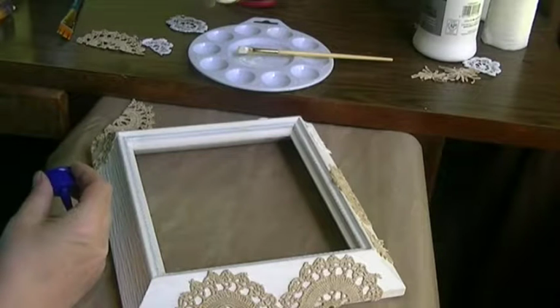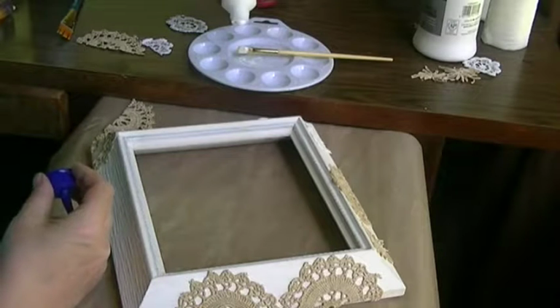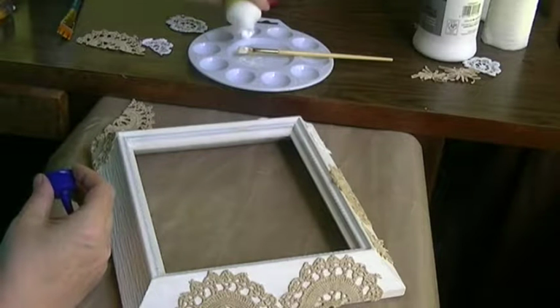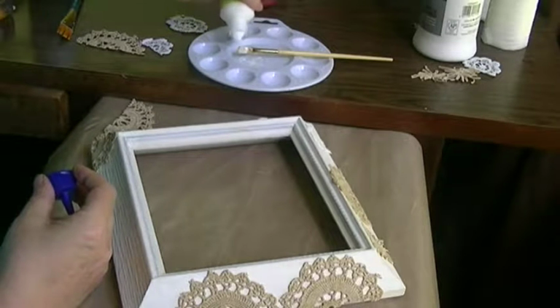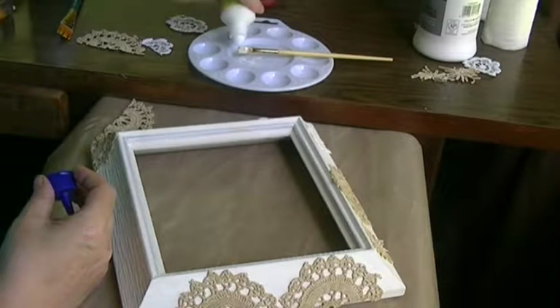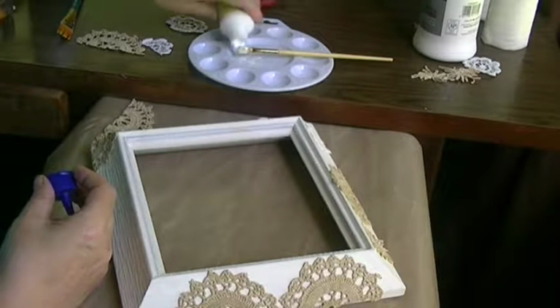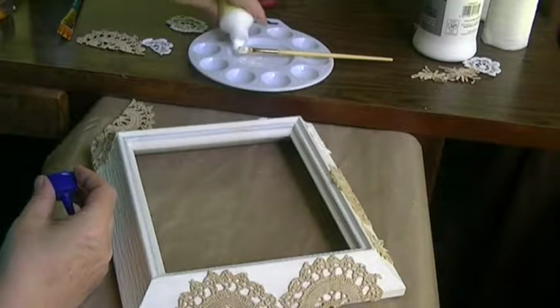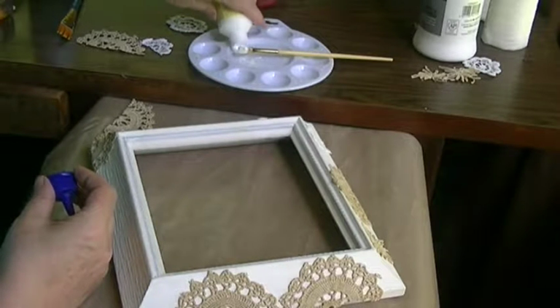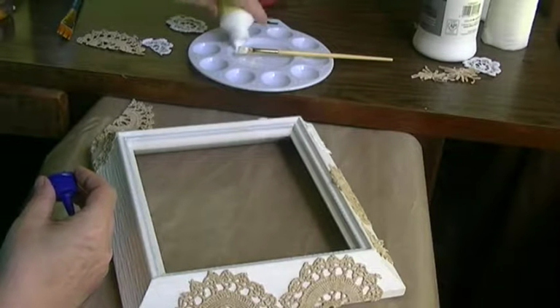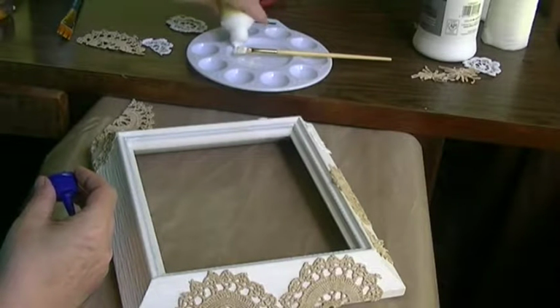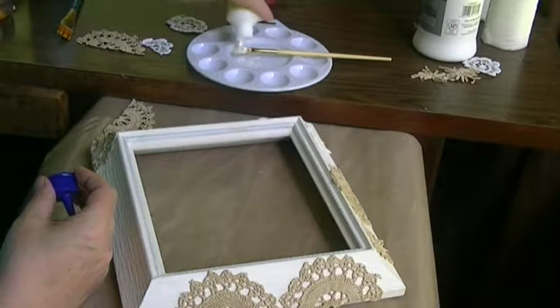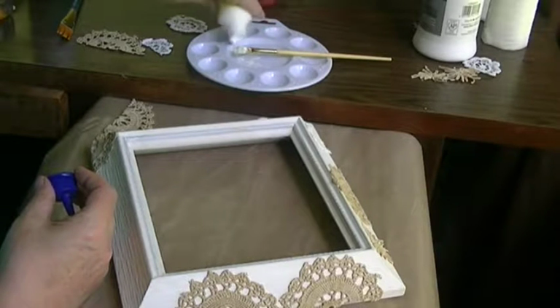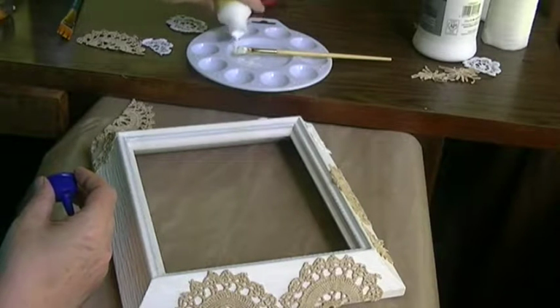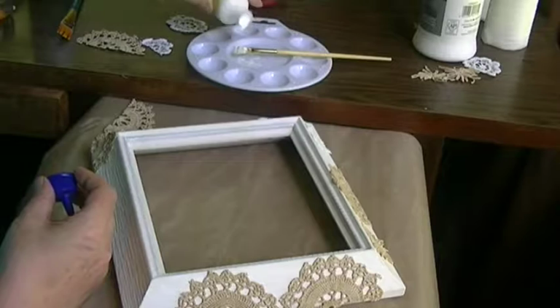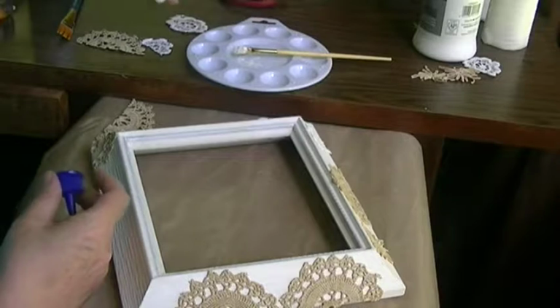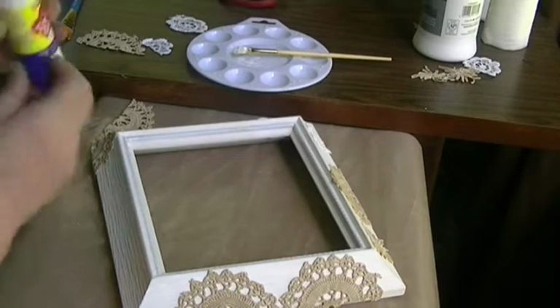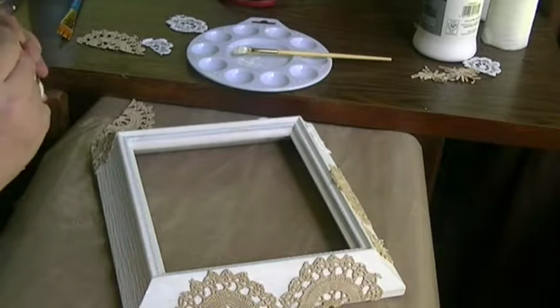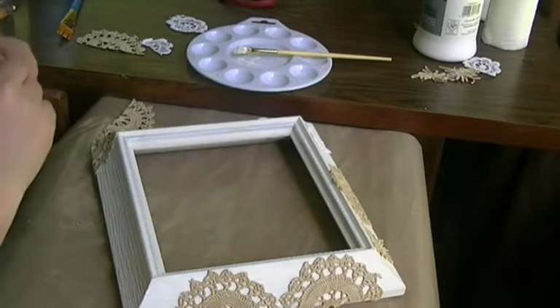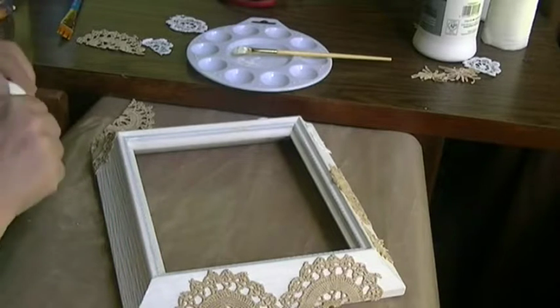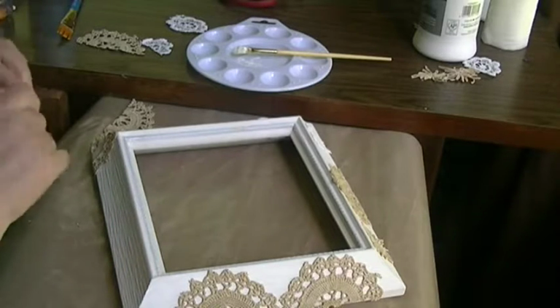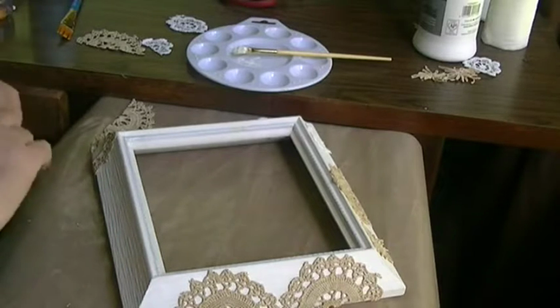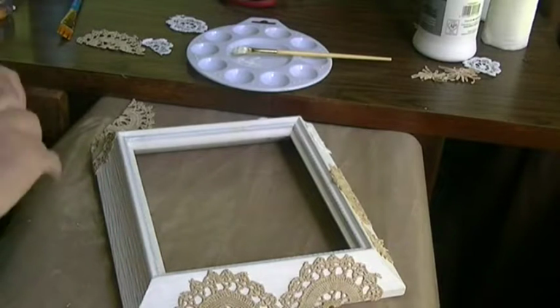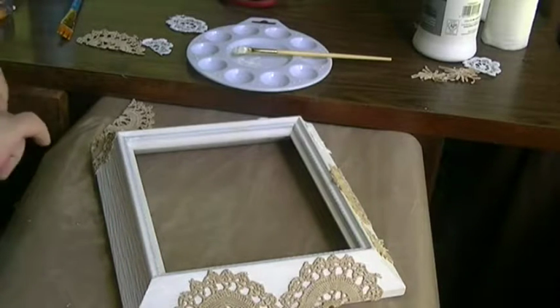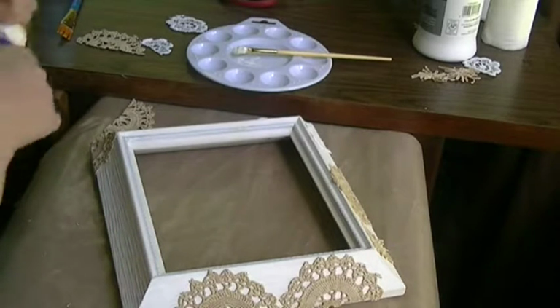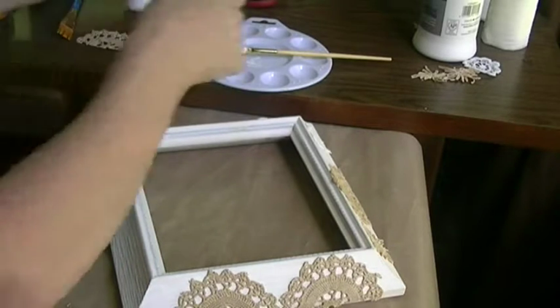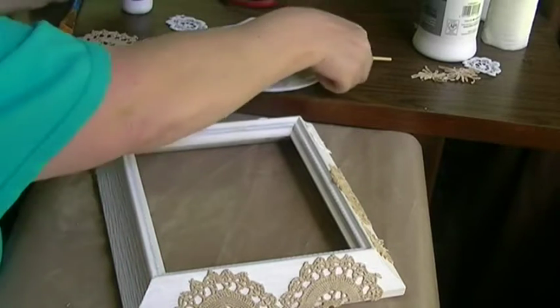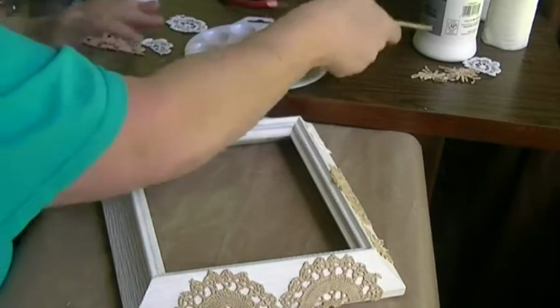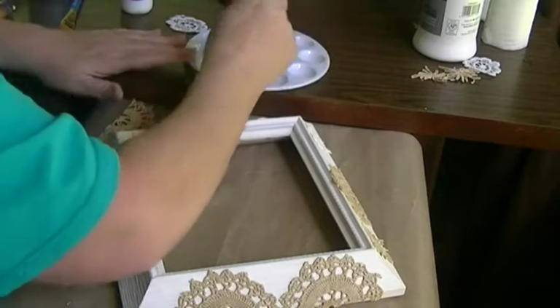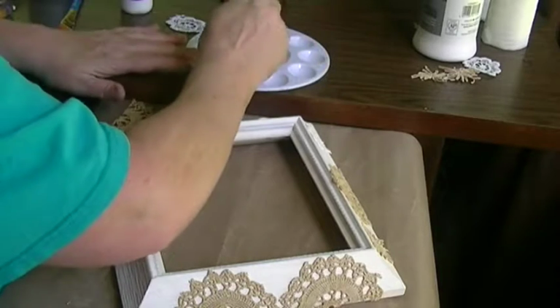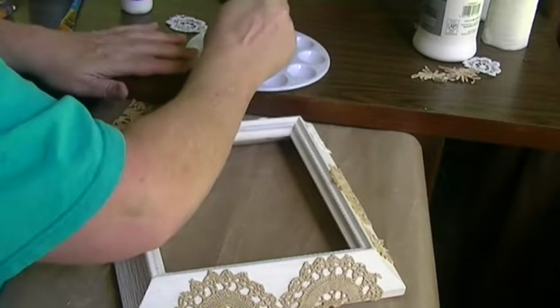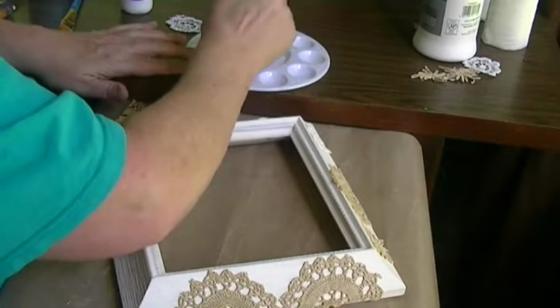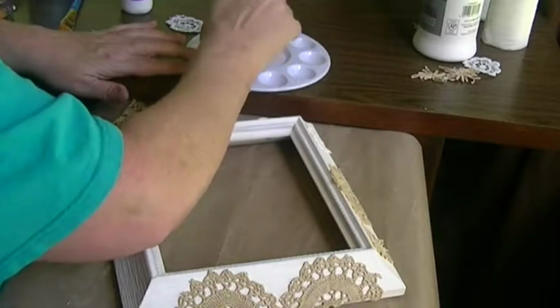Oh, out of glue guys — out of glue! My garden is coming along great and I'm happy about that. I have stuff put away for winter.